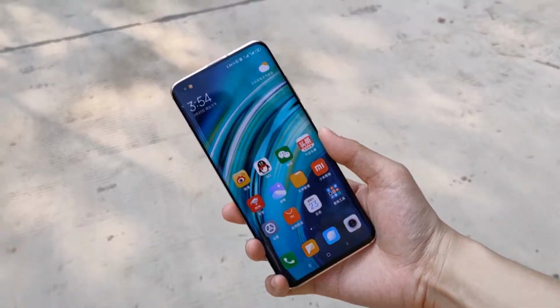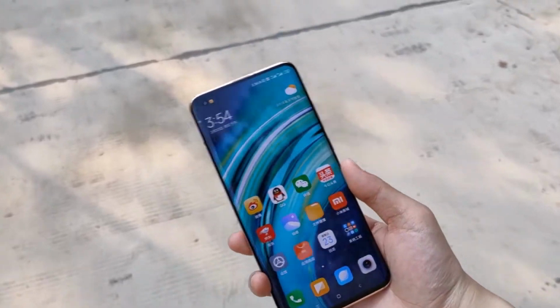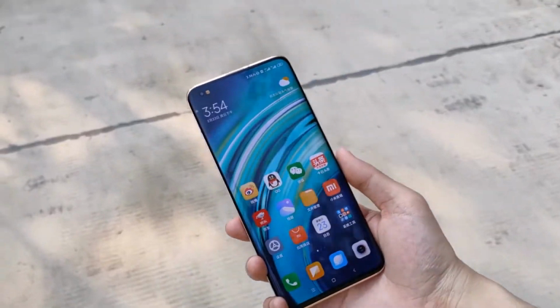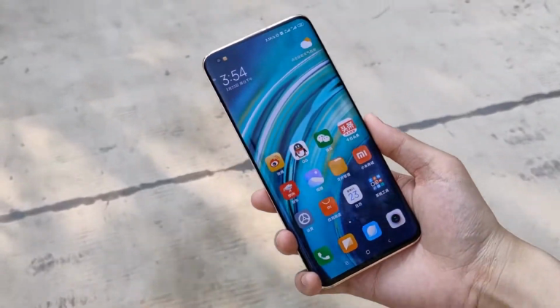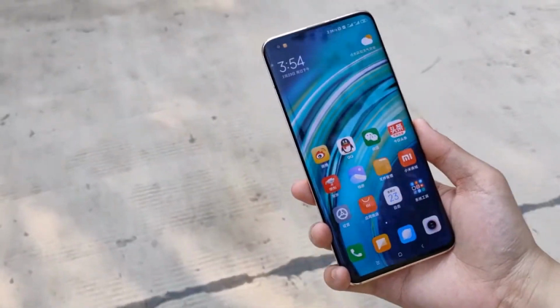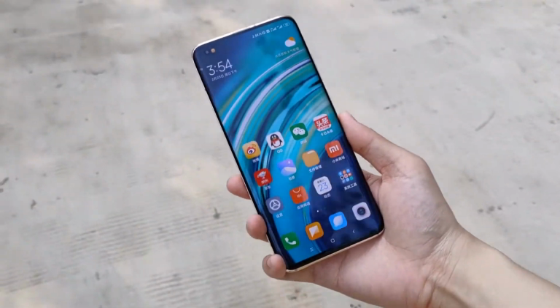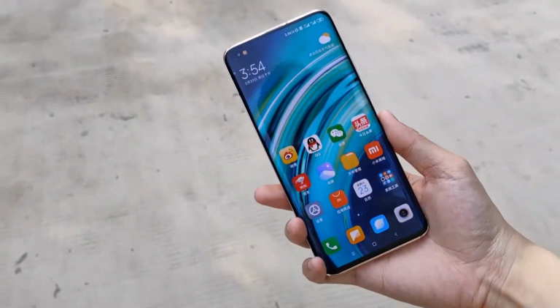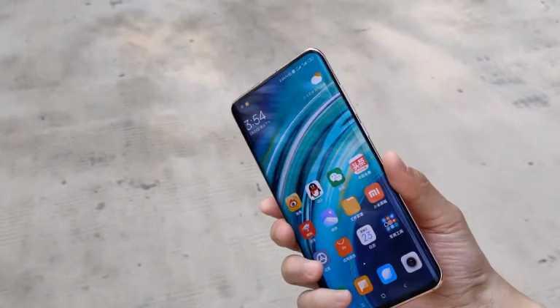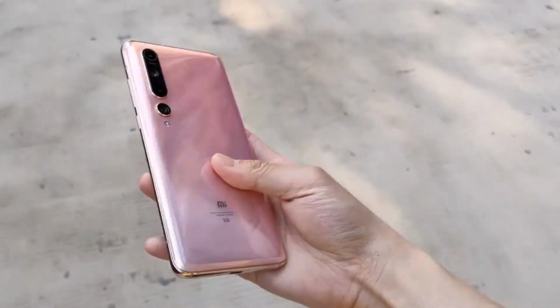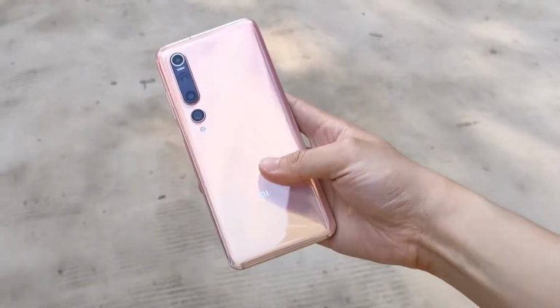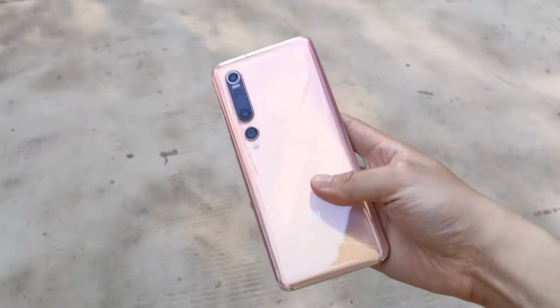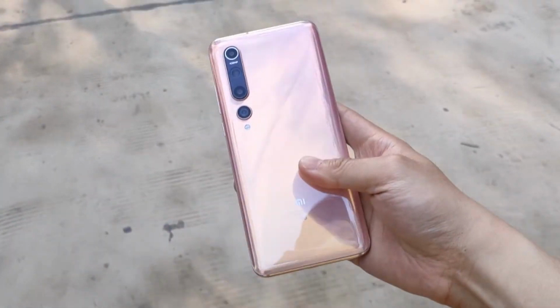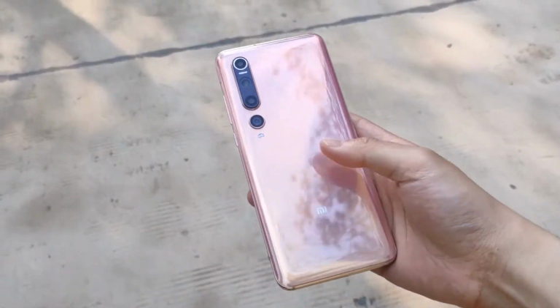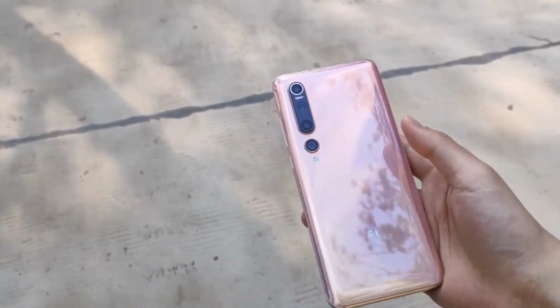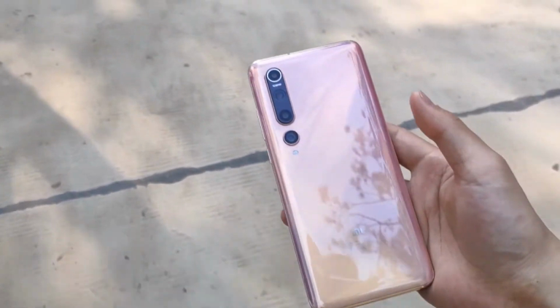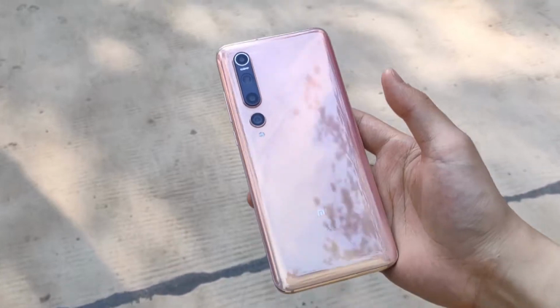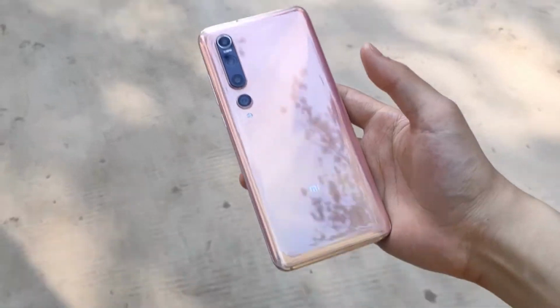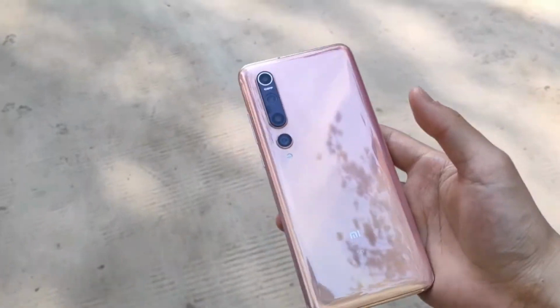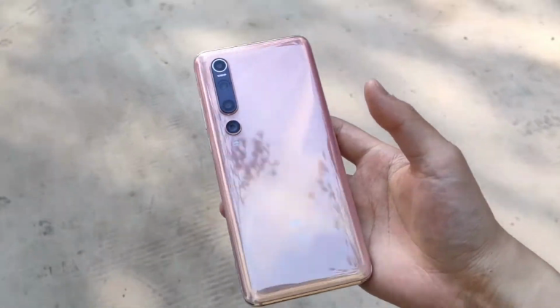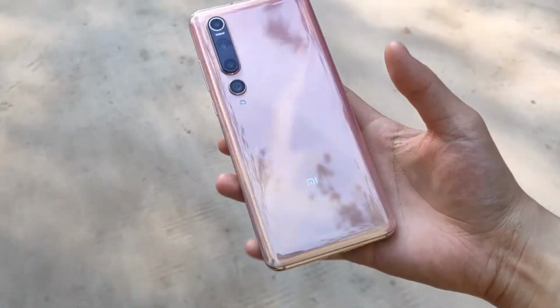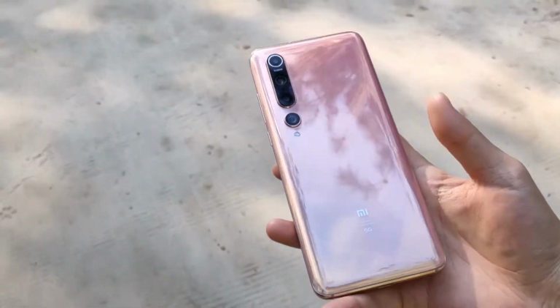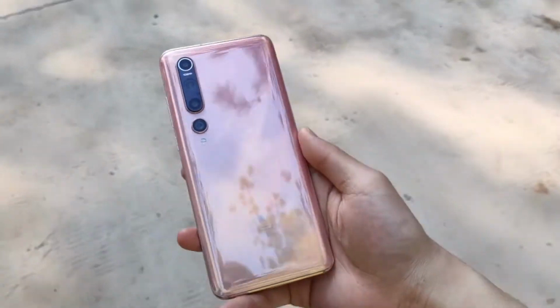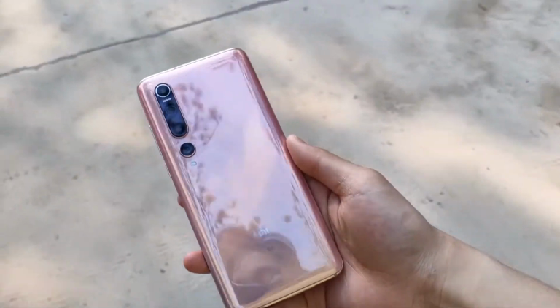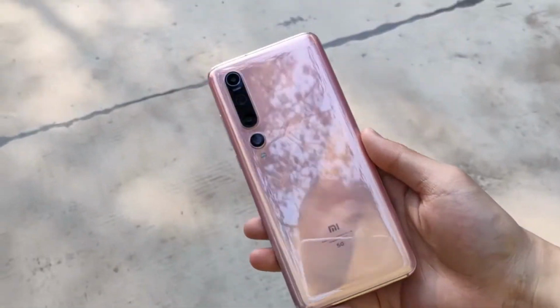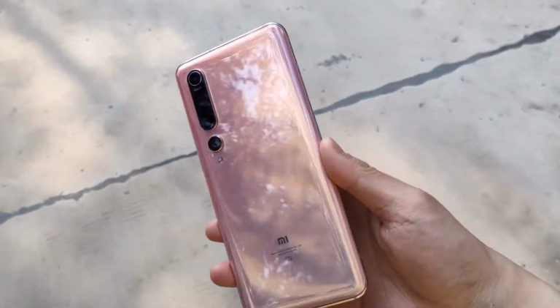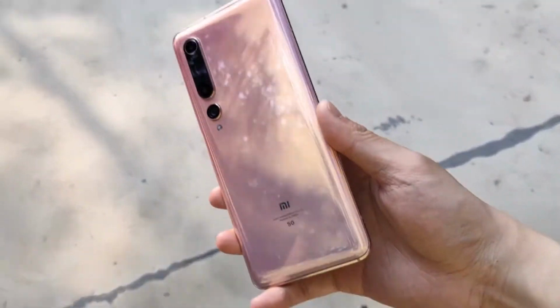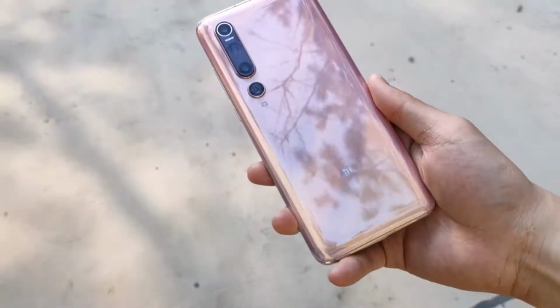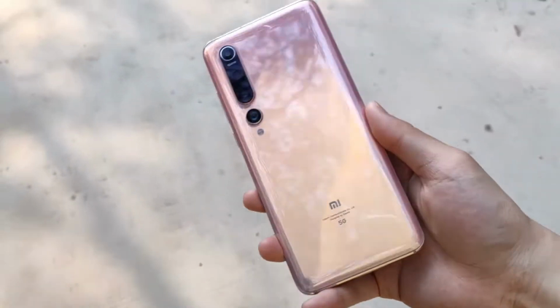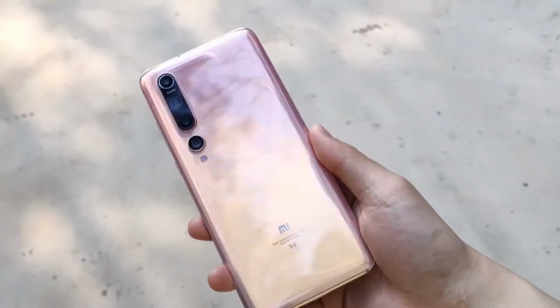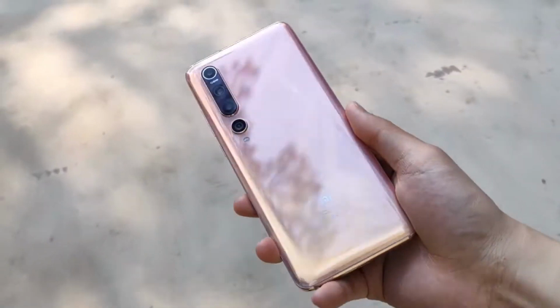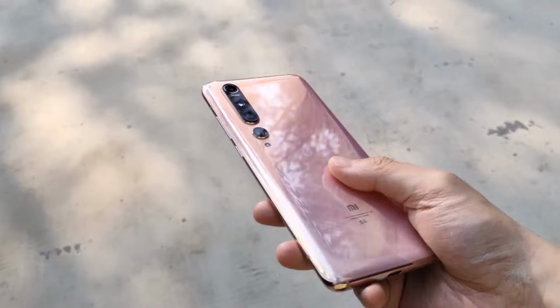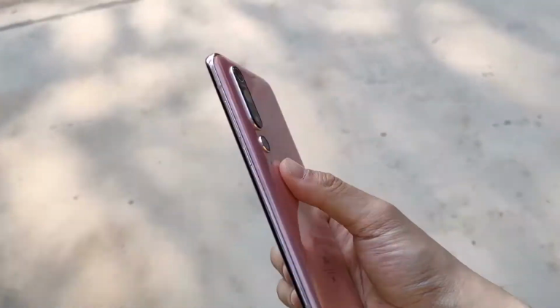This is Tamil Kidzai channel. In this video, we will do a review. We have already seen this phone's unboxing and camera testing. There is a link in the description below.